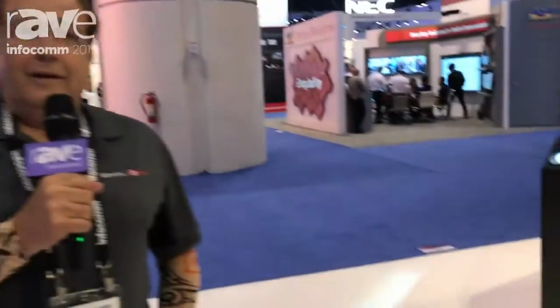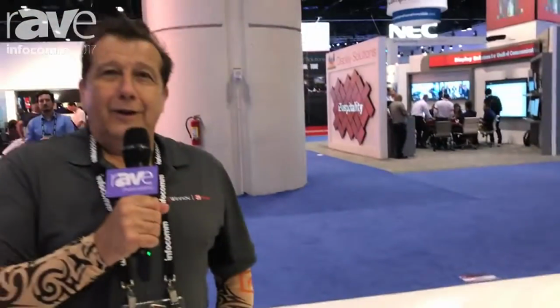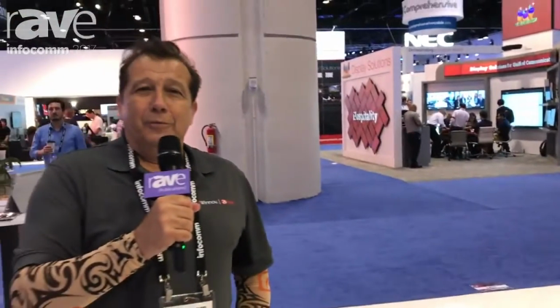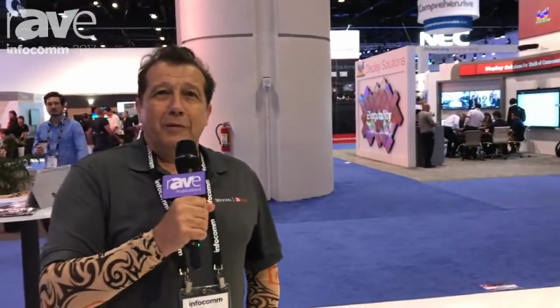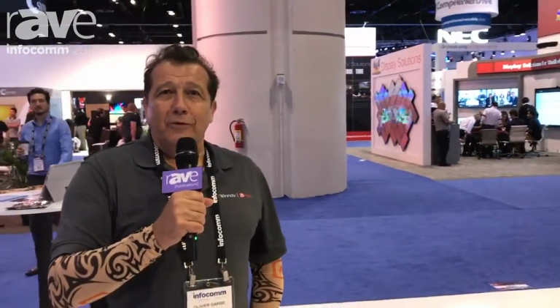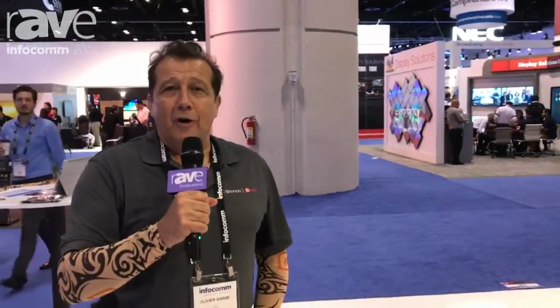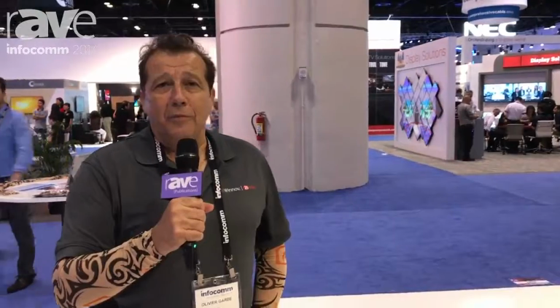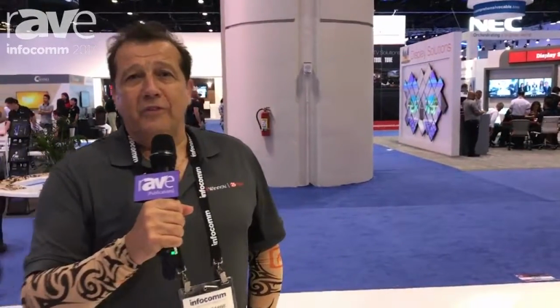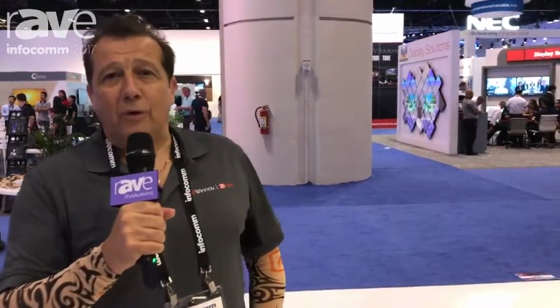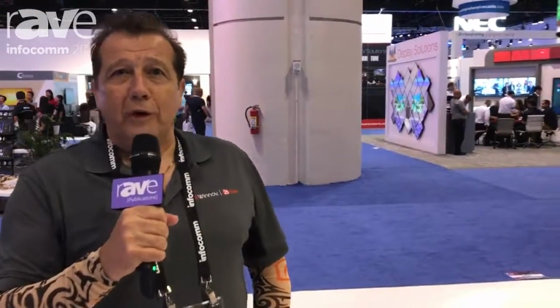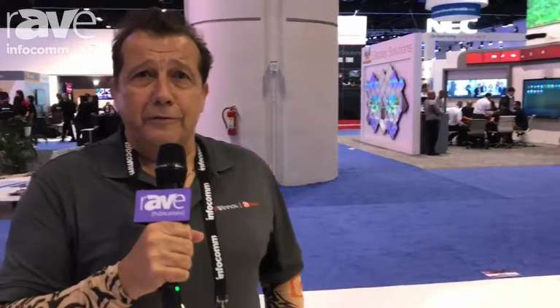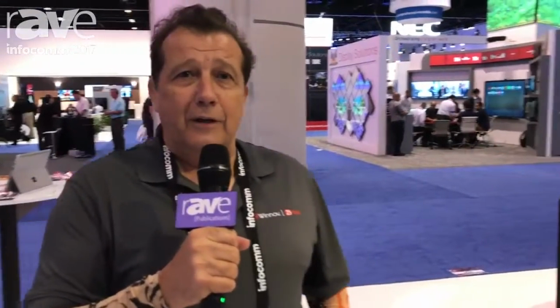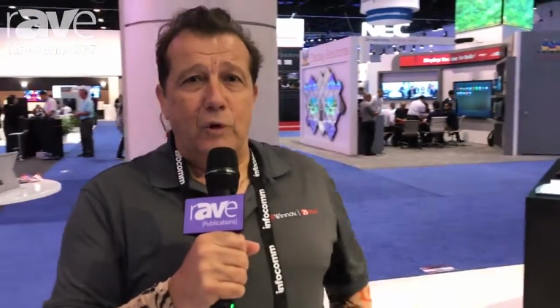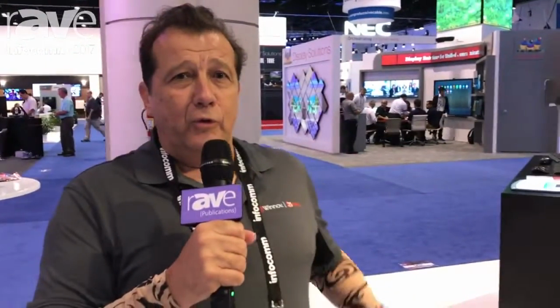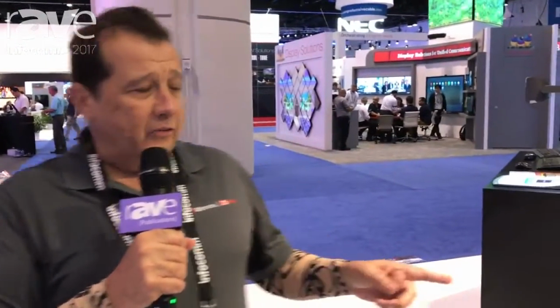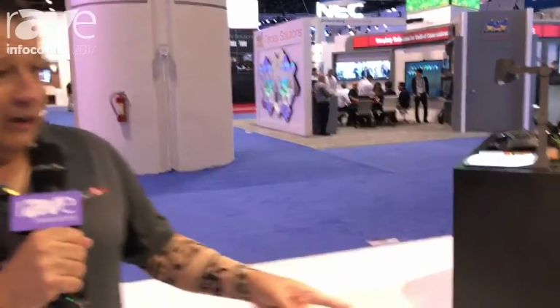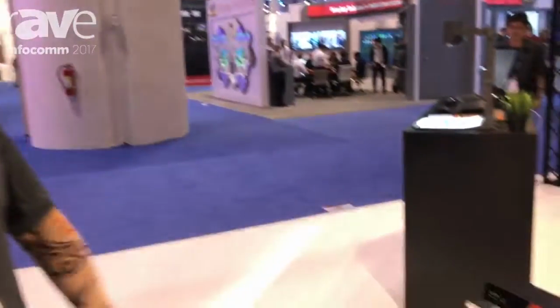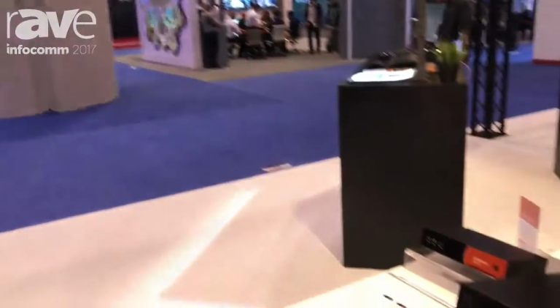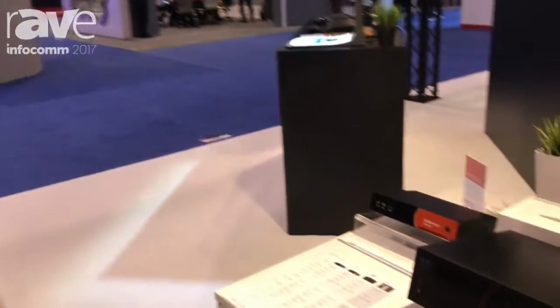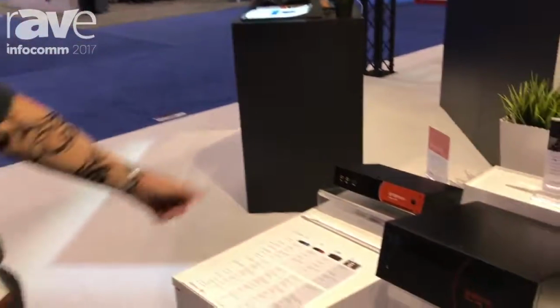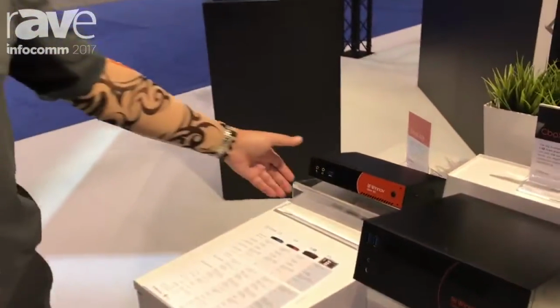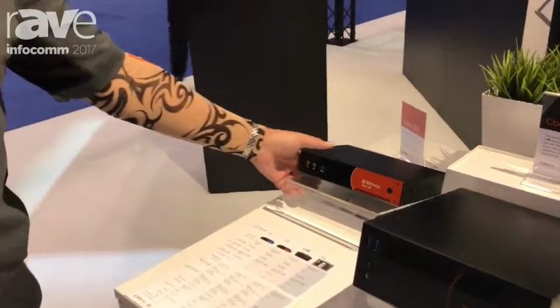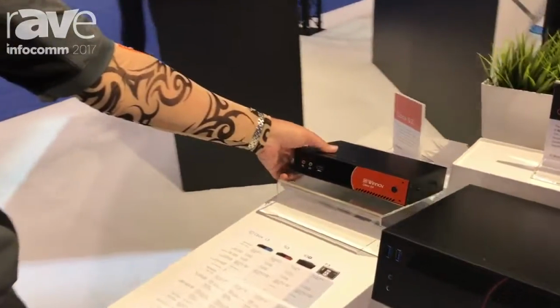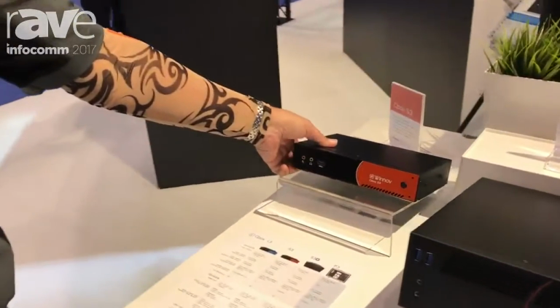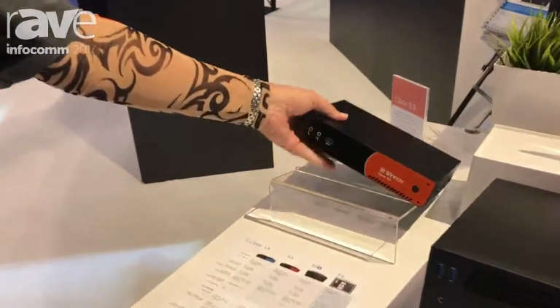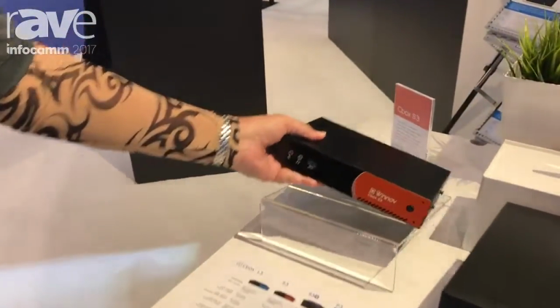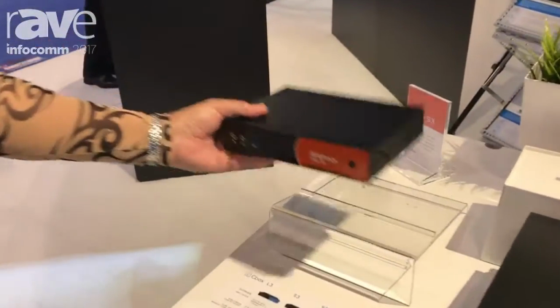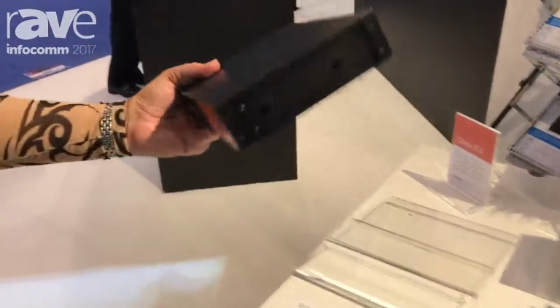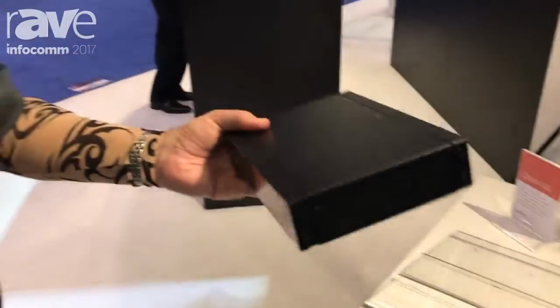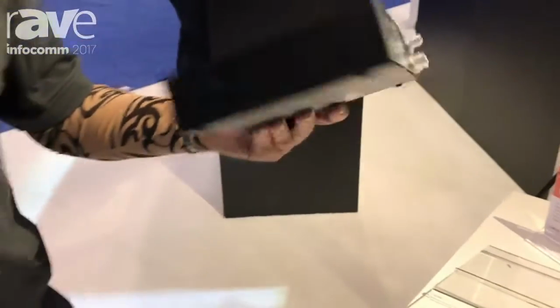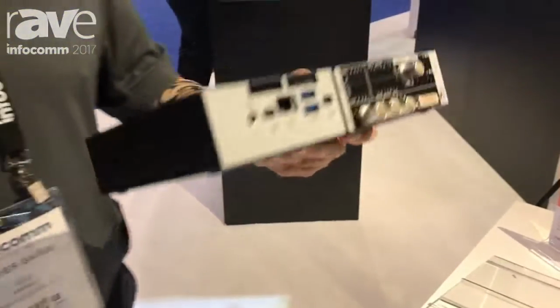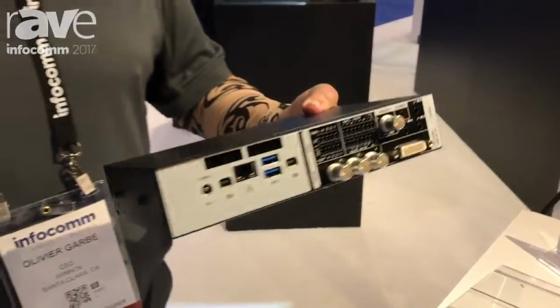Hello, my name is Olivier Garb. I'm the CEO of WENOV and what you are seeing here are our streaming distance learning appliances. It's for lecture capture.